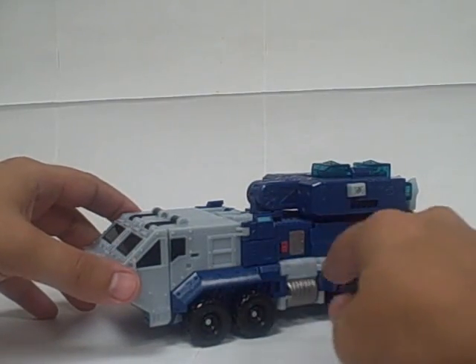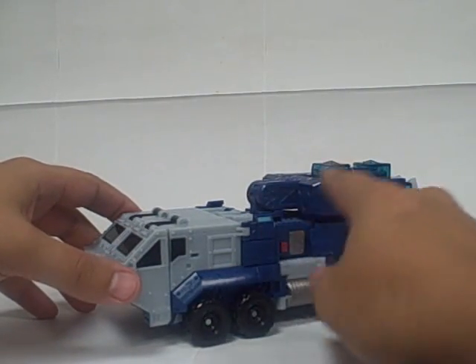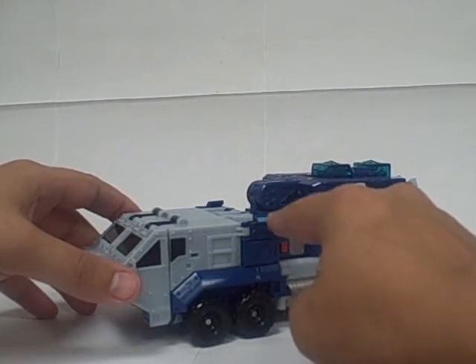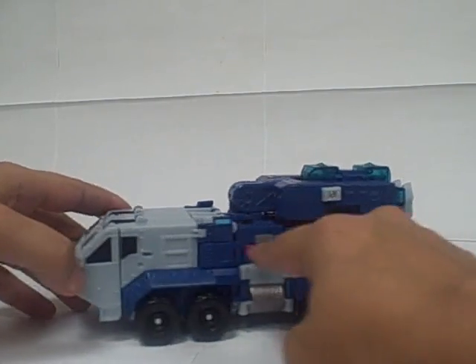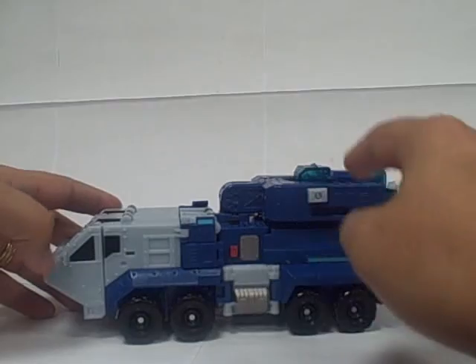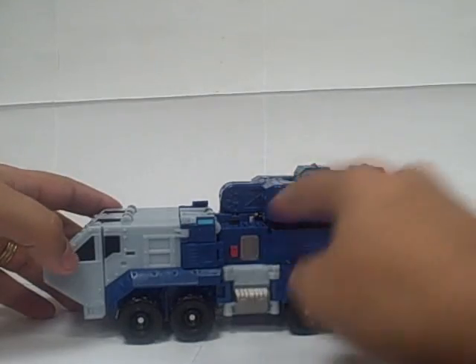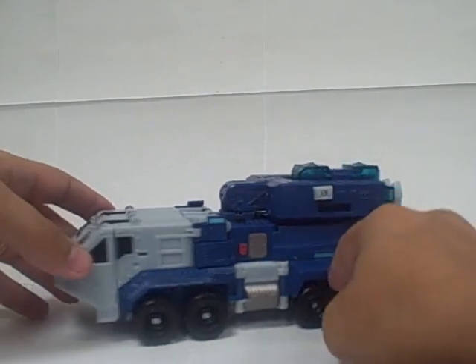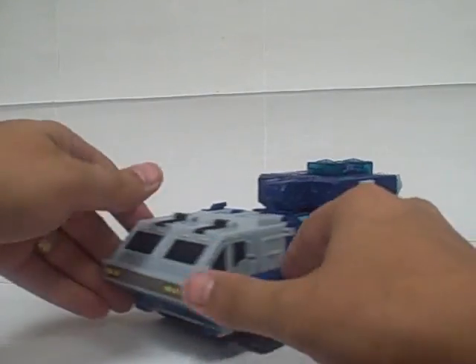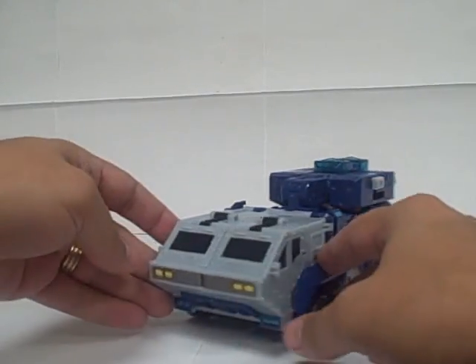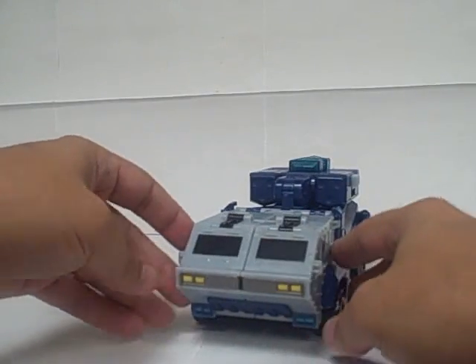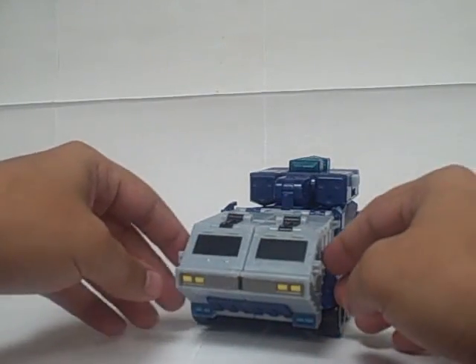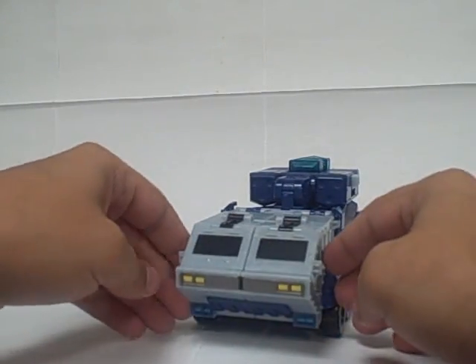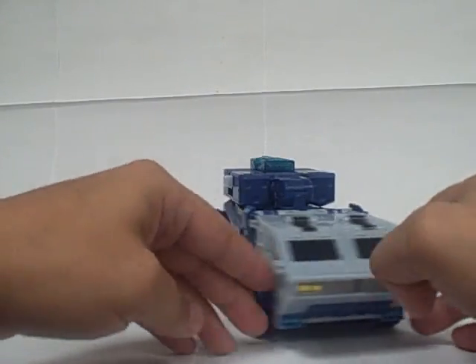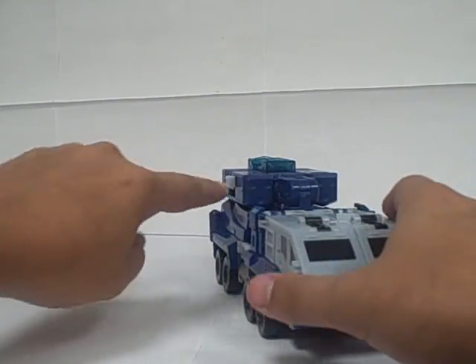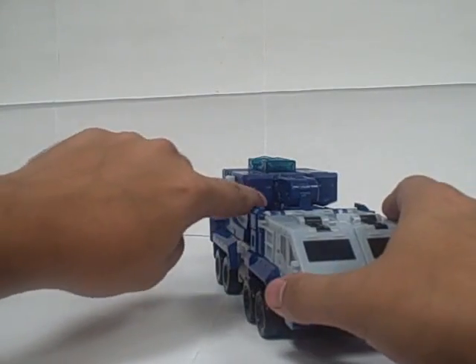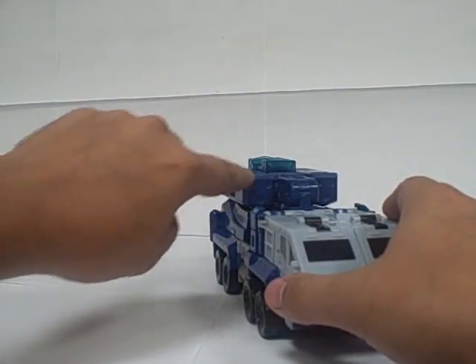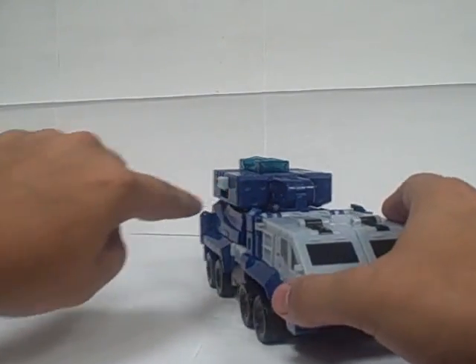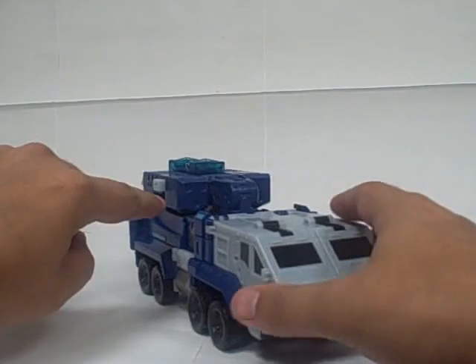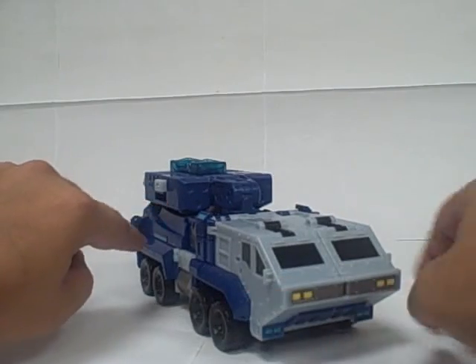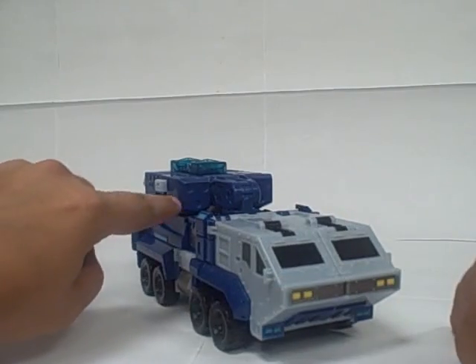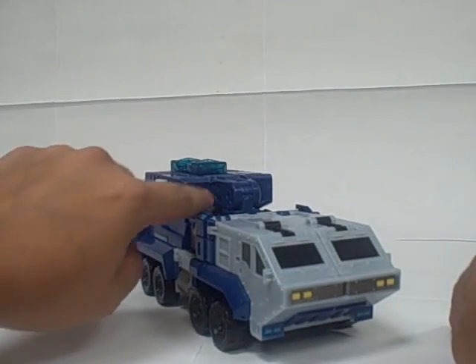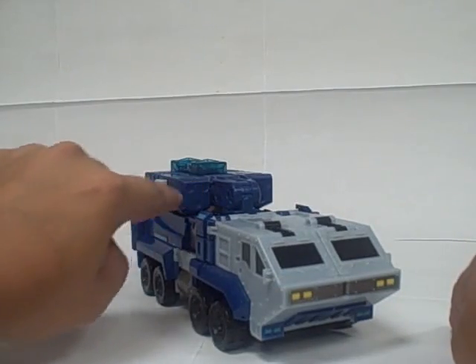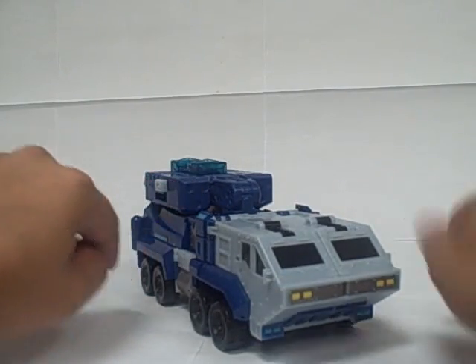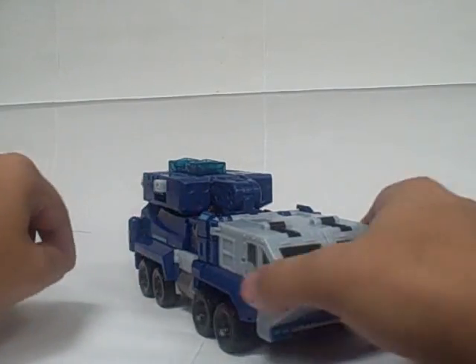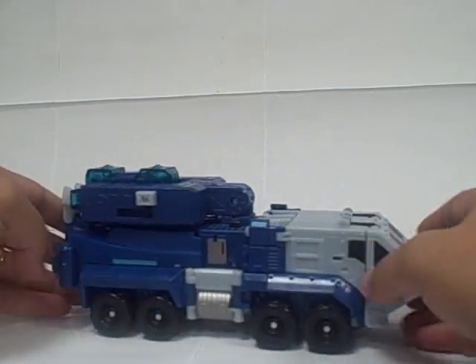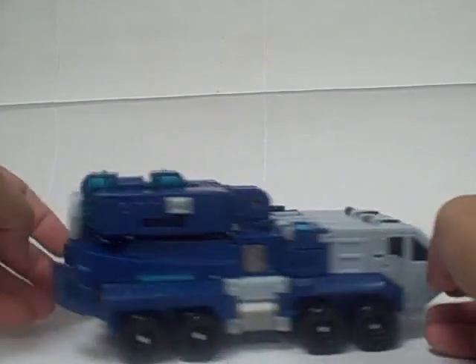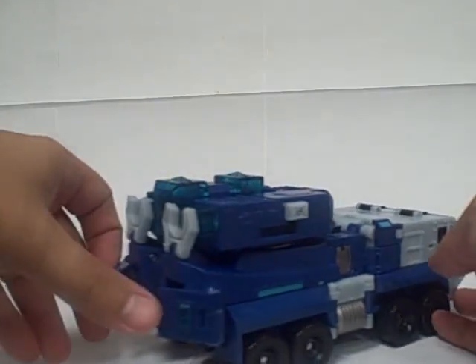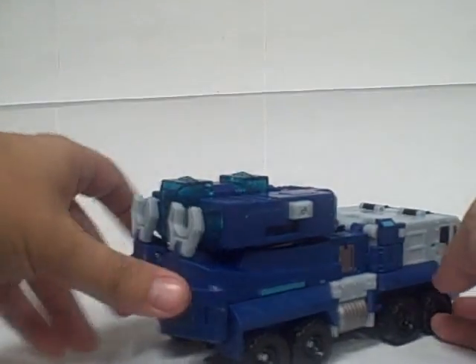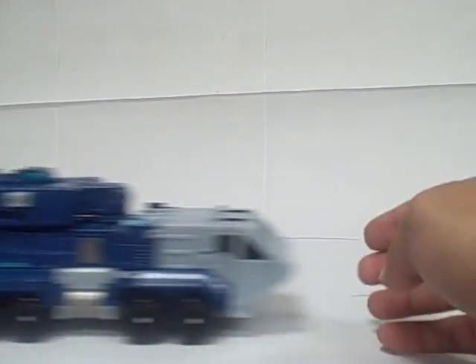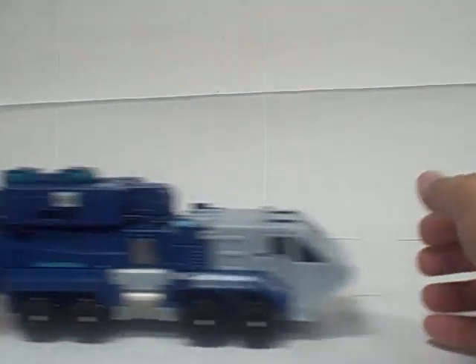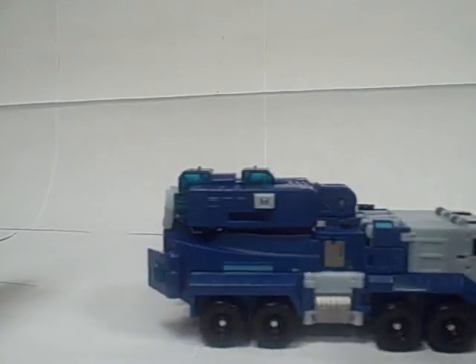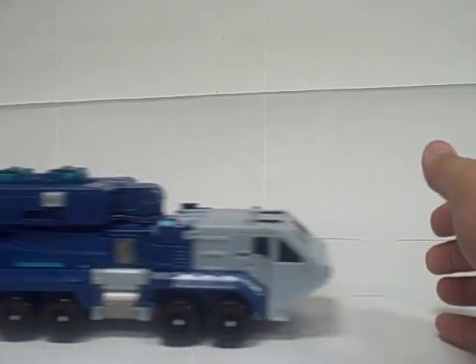Dark blue with some light blue and red and silver accents. Headlights, and you can kind of see some missile divots drawn on the front of these things. It's a basic missile truck that rolls very well.